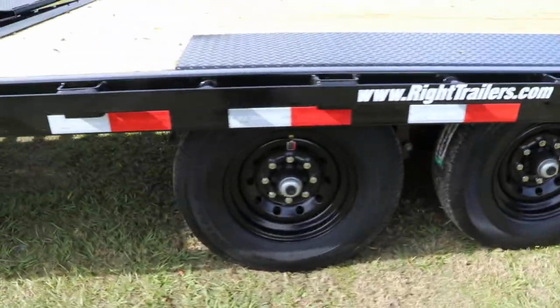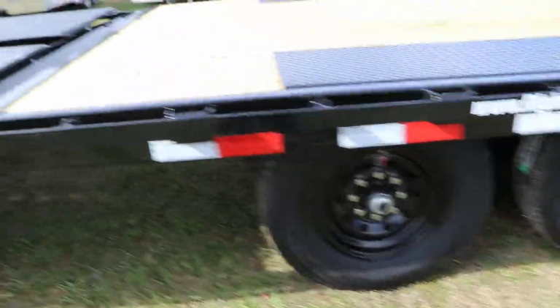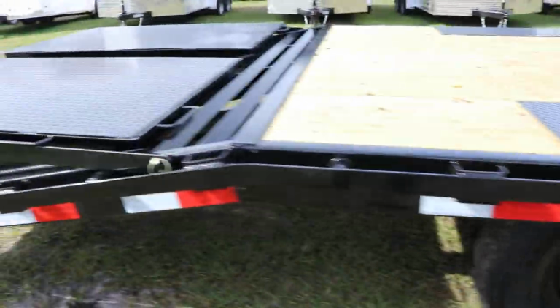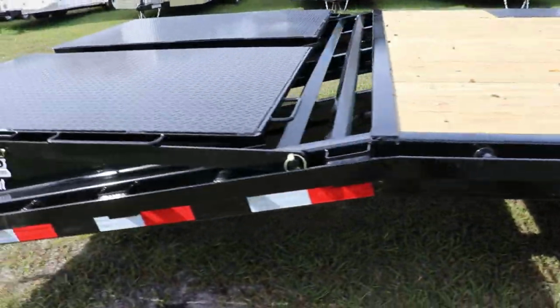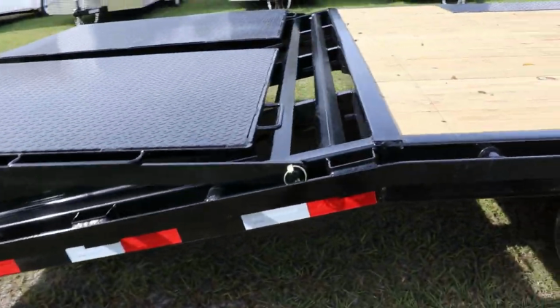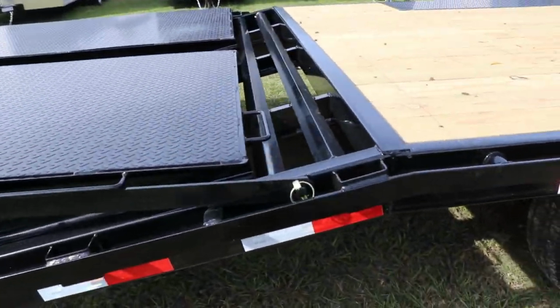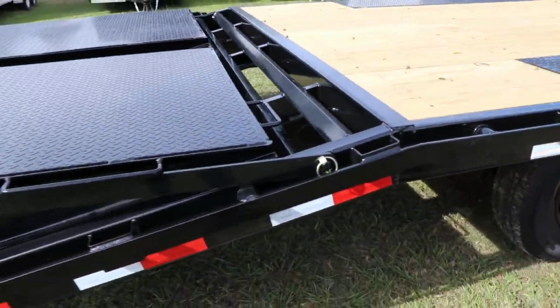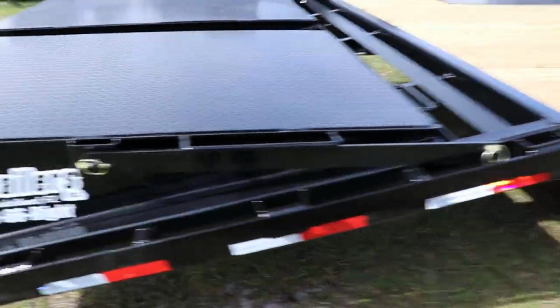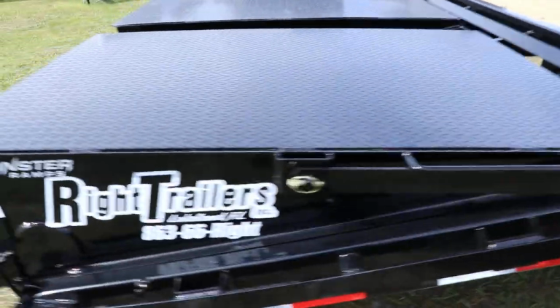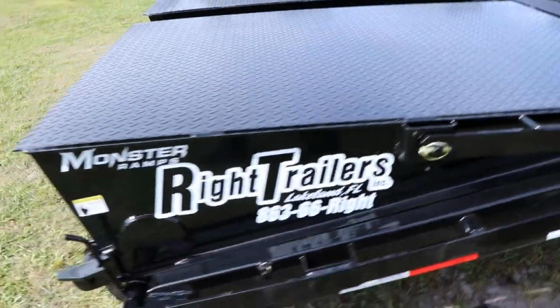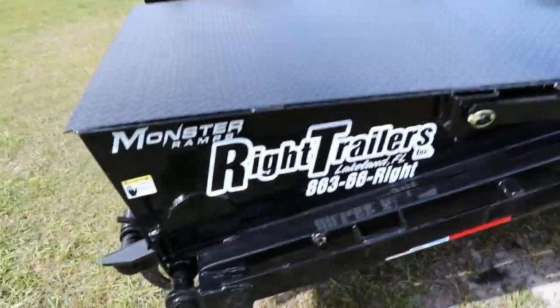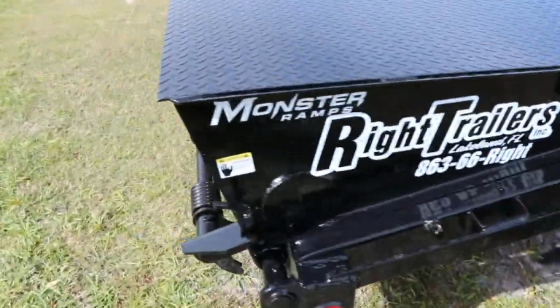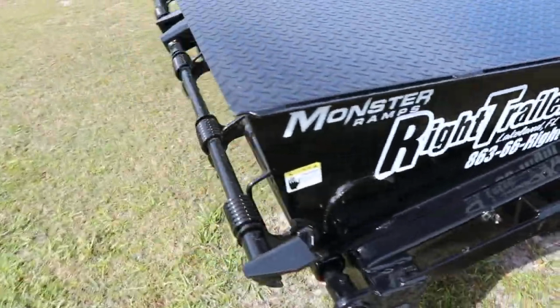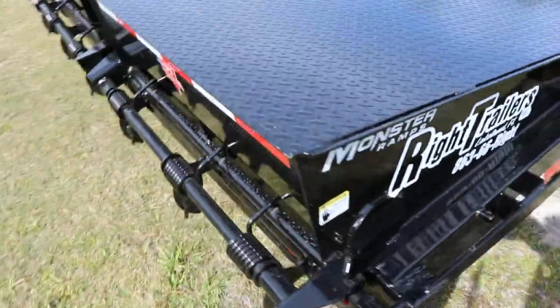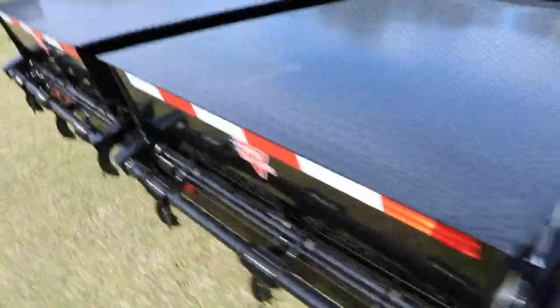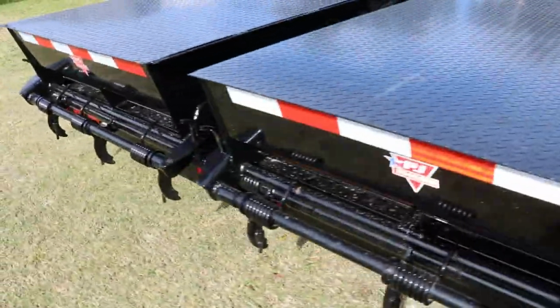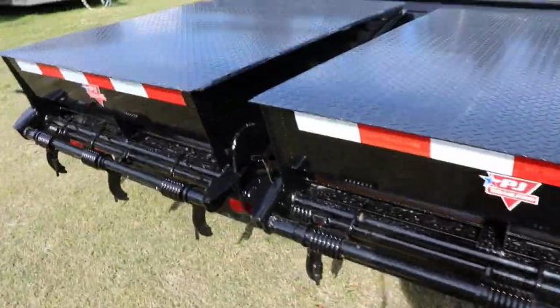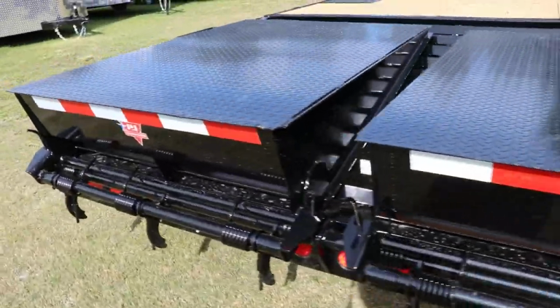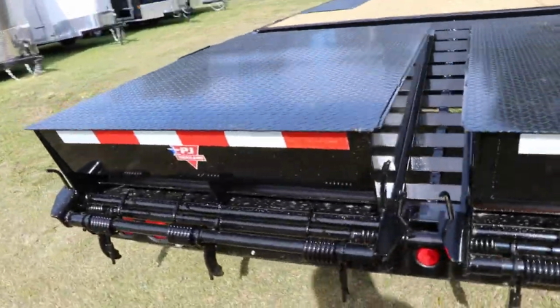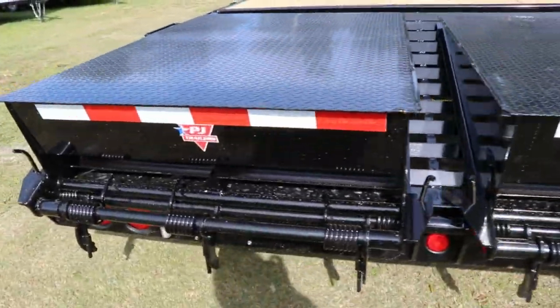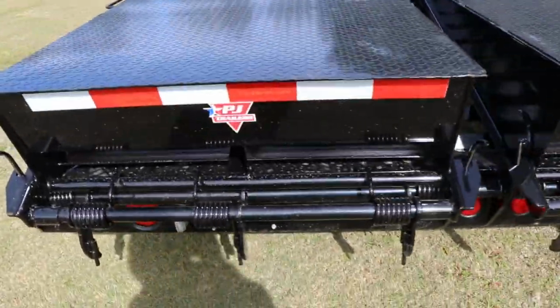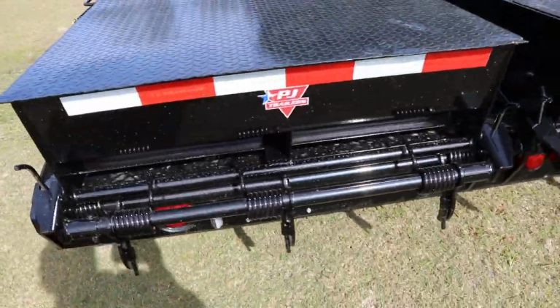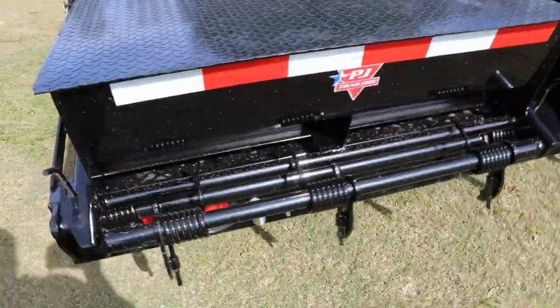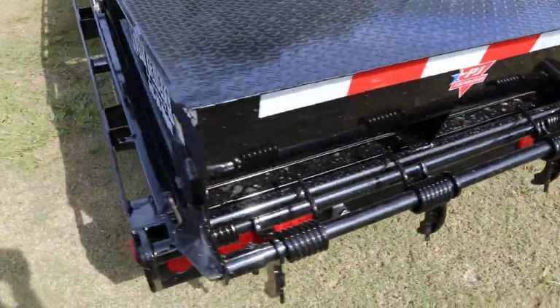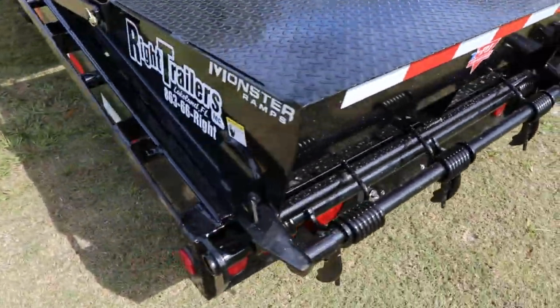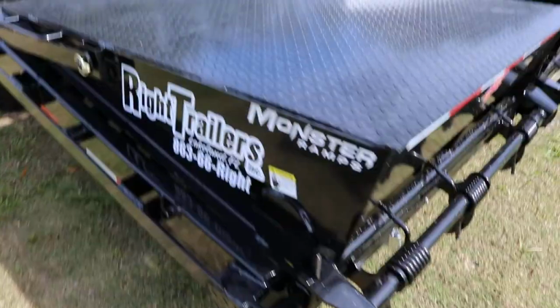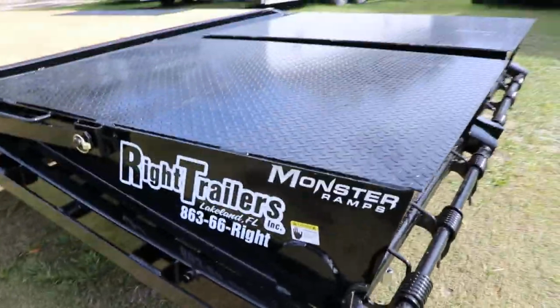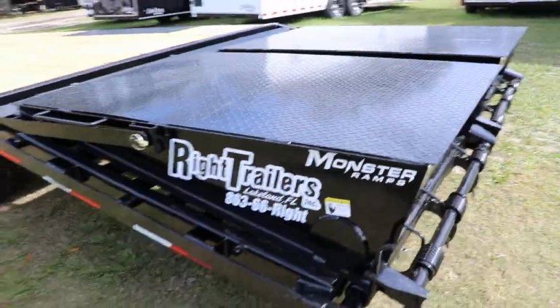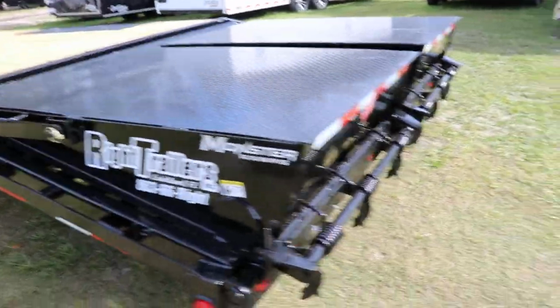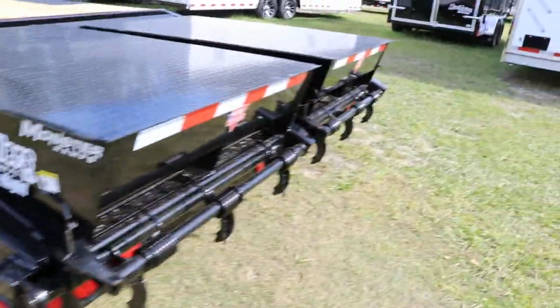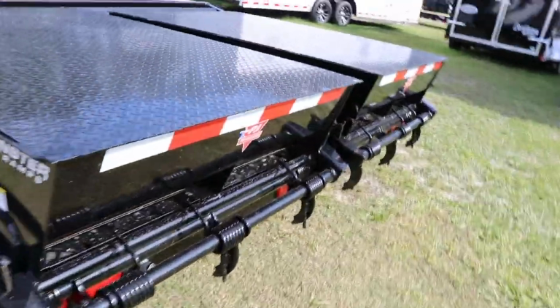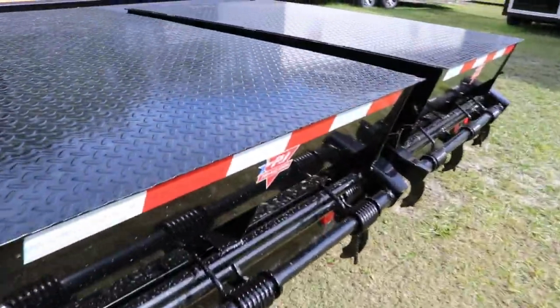There's a heavy-duty dovetail in the back with monster ramps. These monster ramps are spring-assisted for ease of use. And that's been a quick look at this PJ equipment trailer.